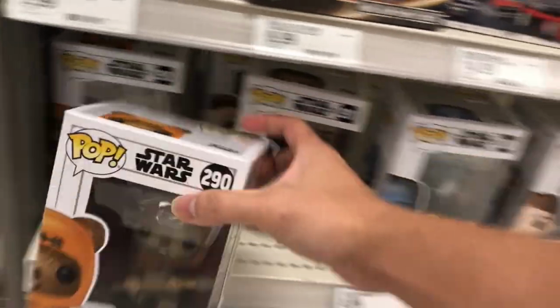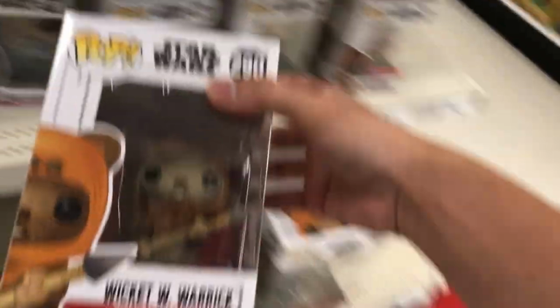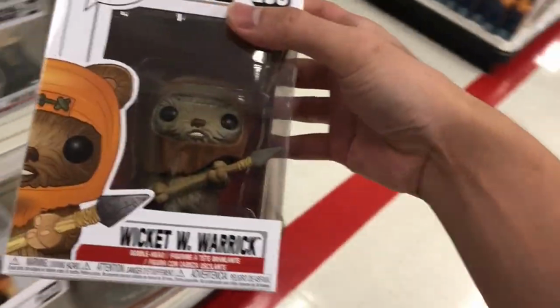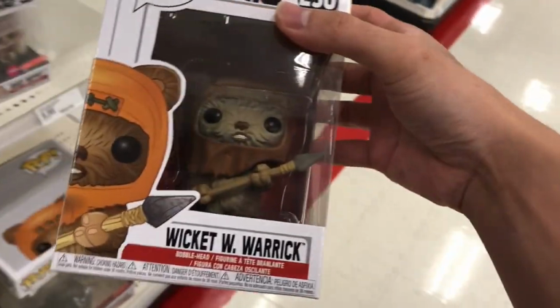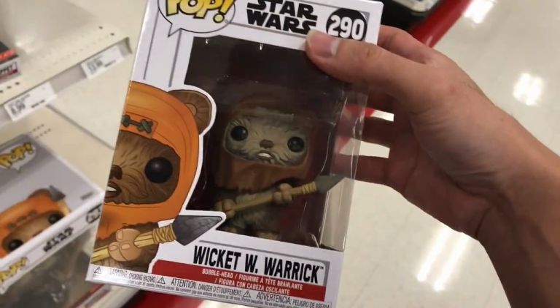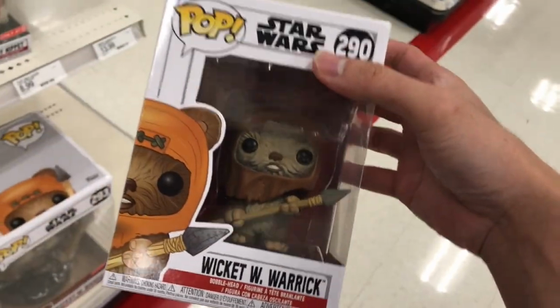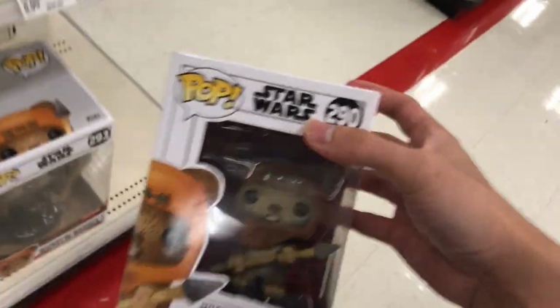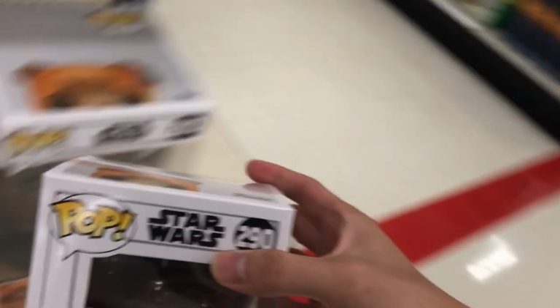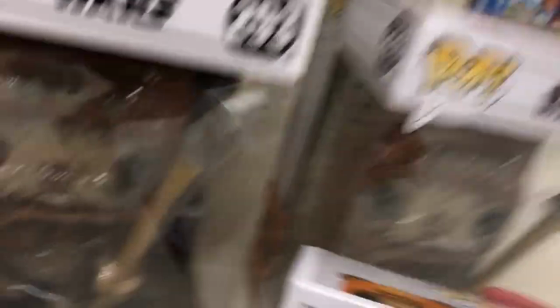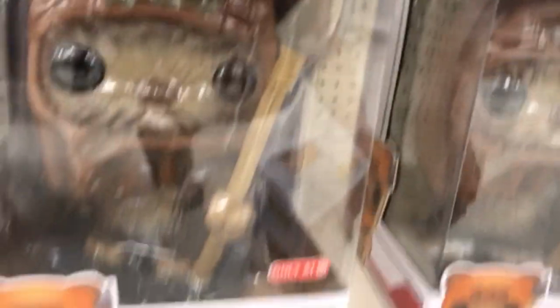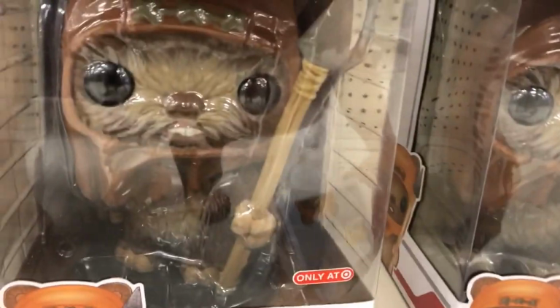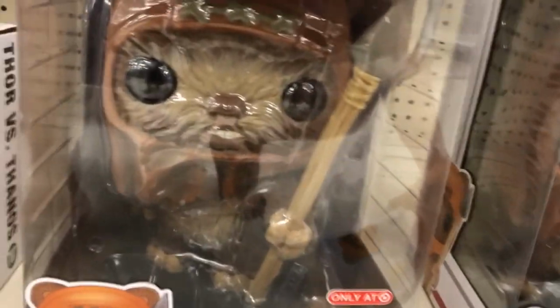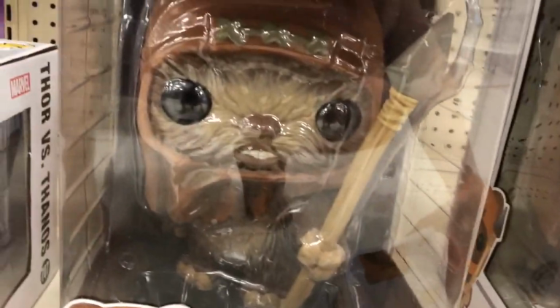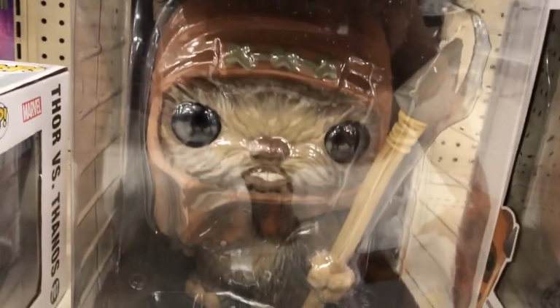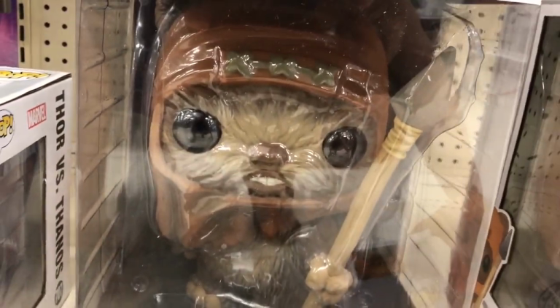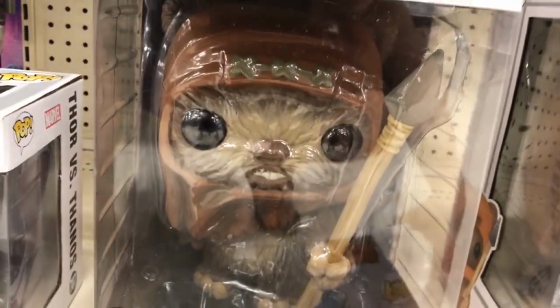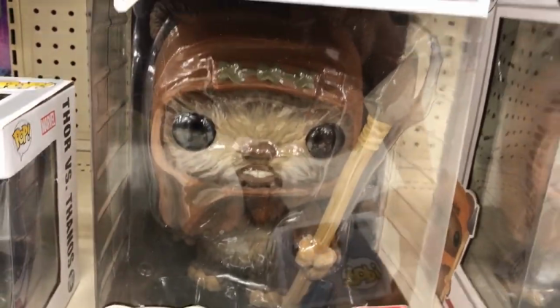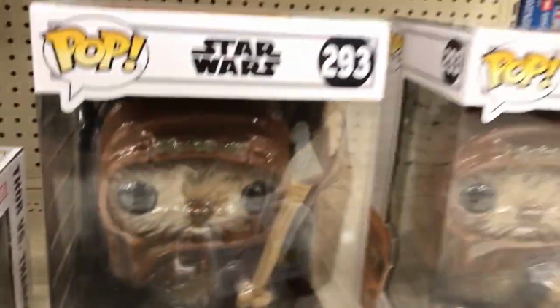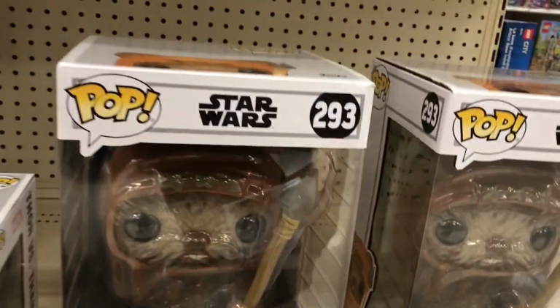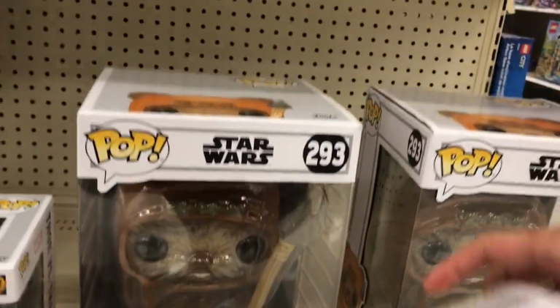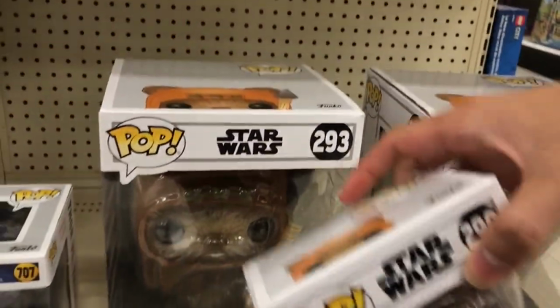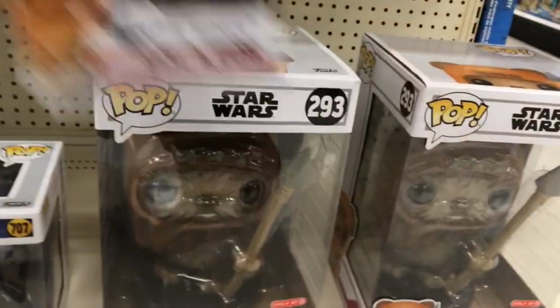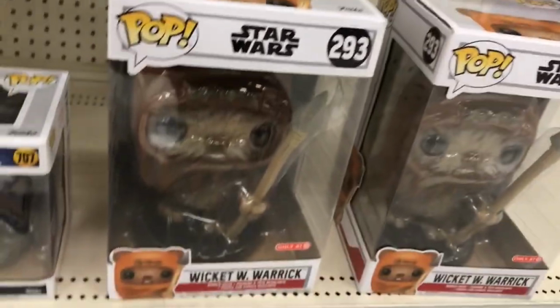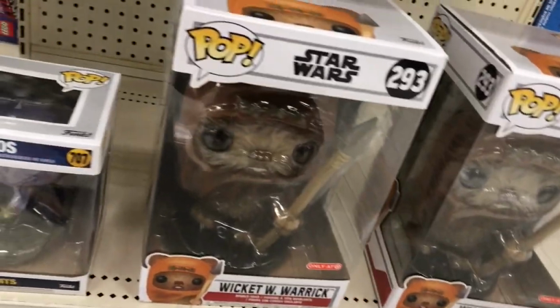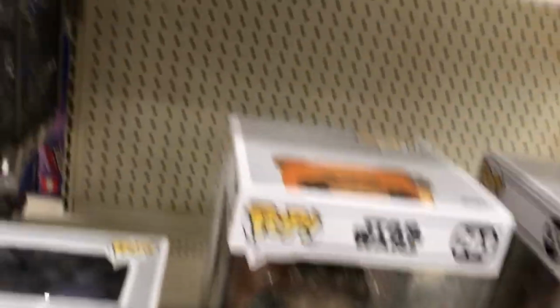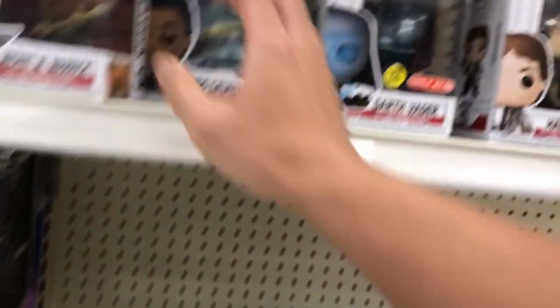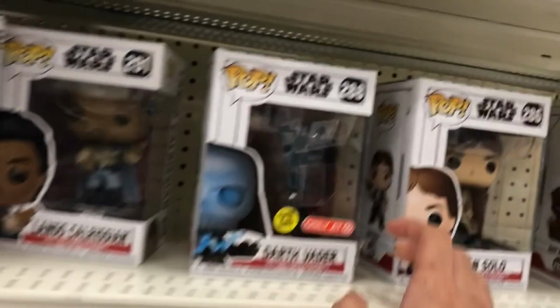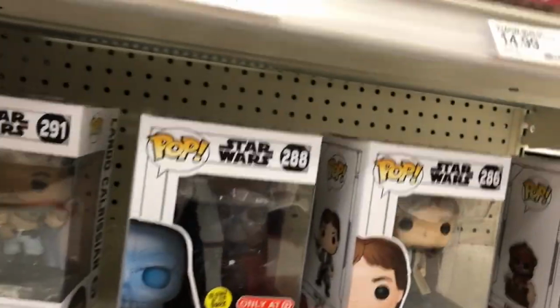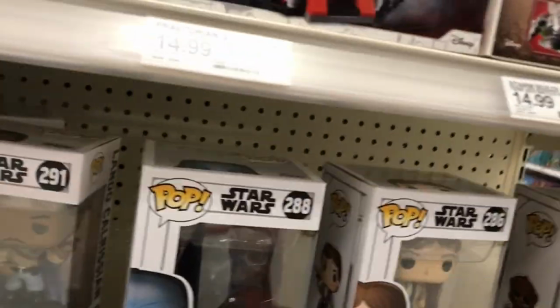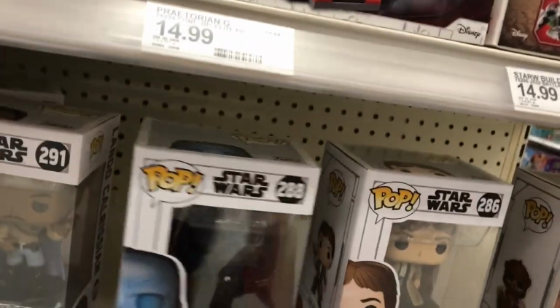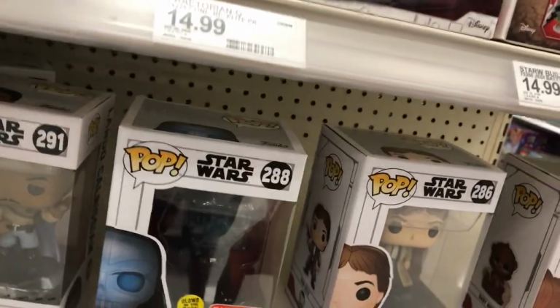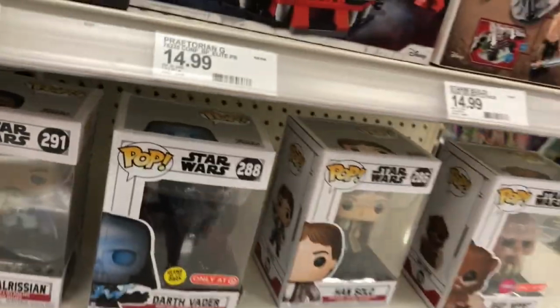Wicked — looks pretty sick. And then they have one of these — cool.